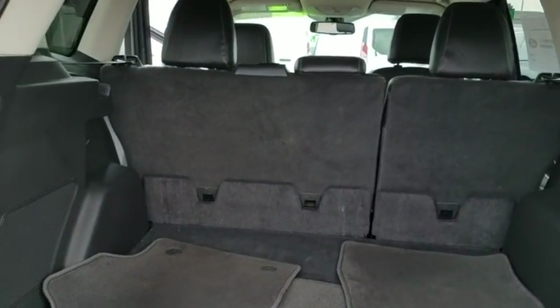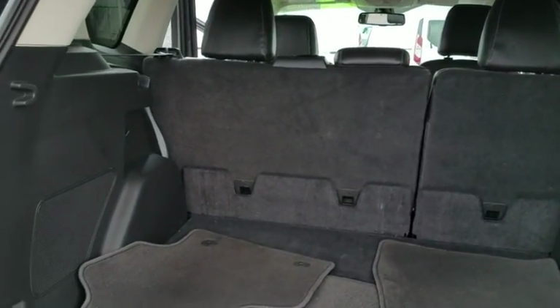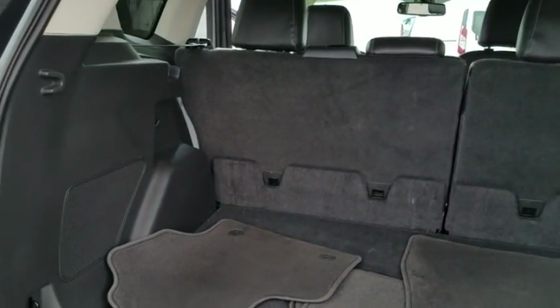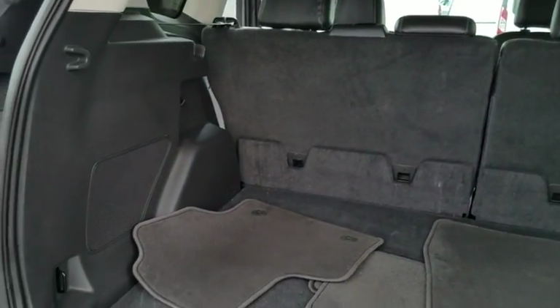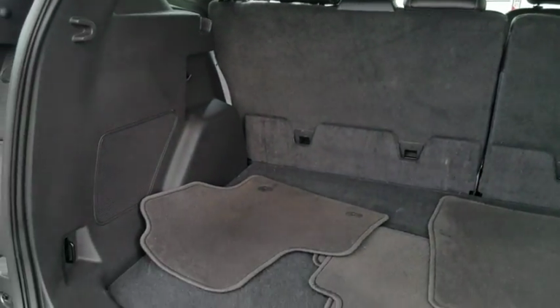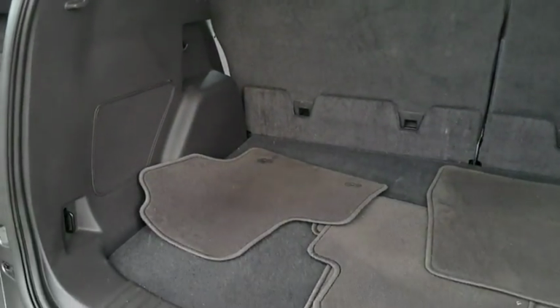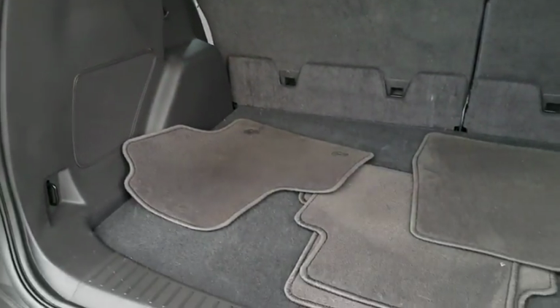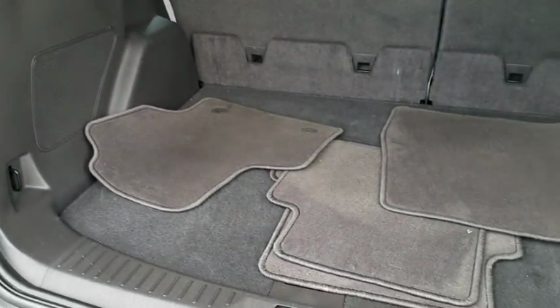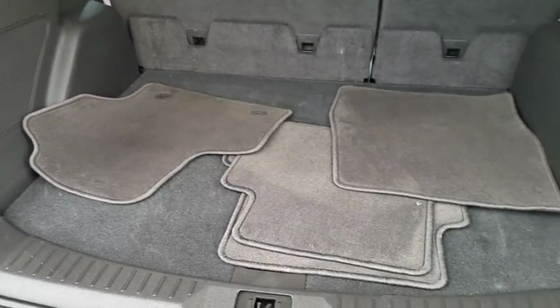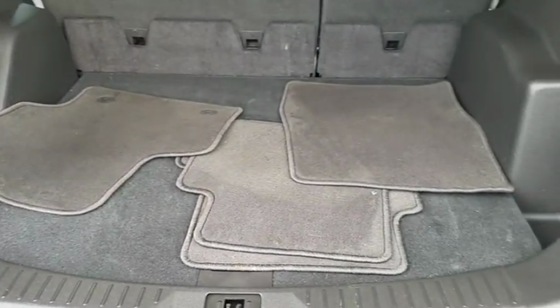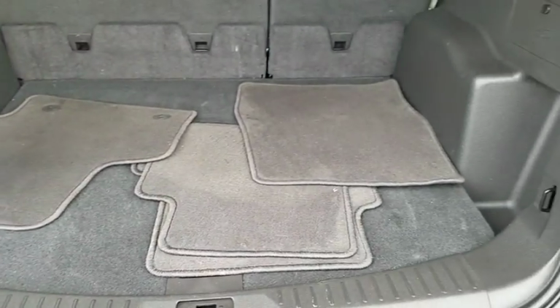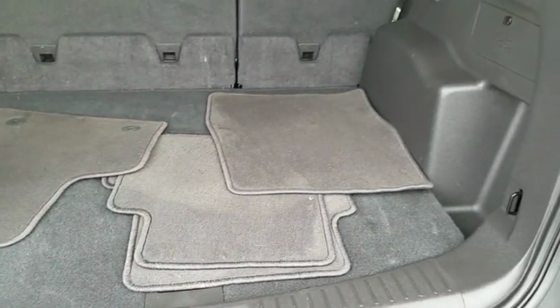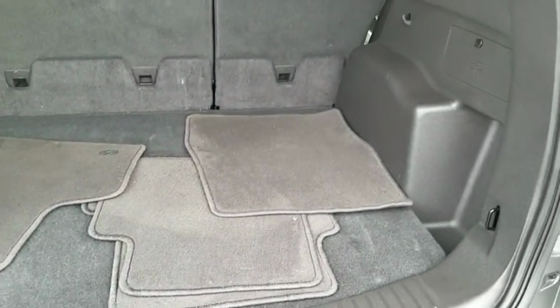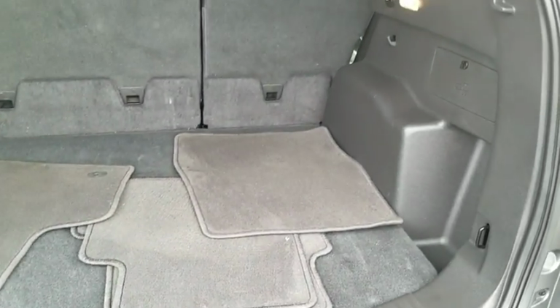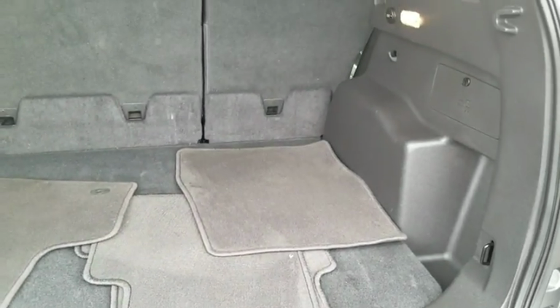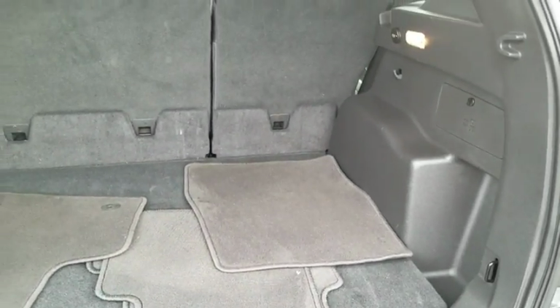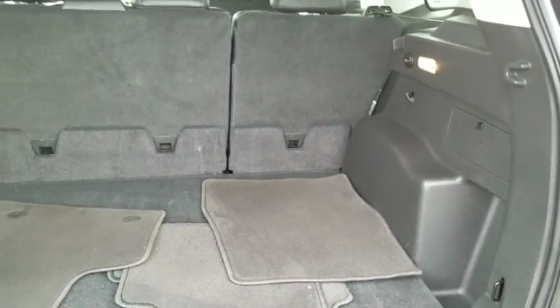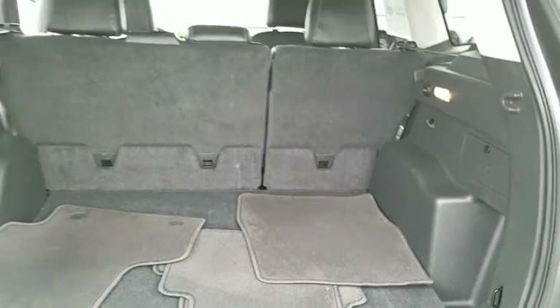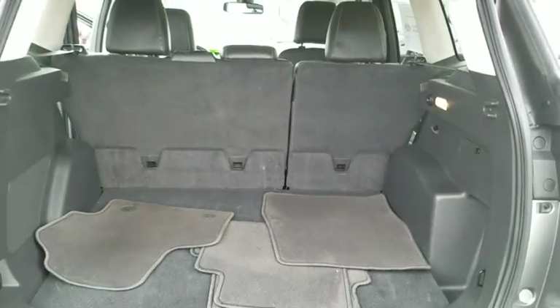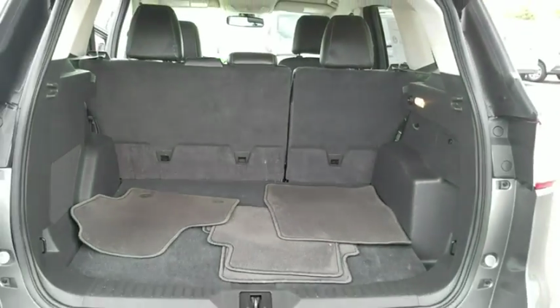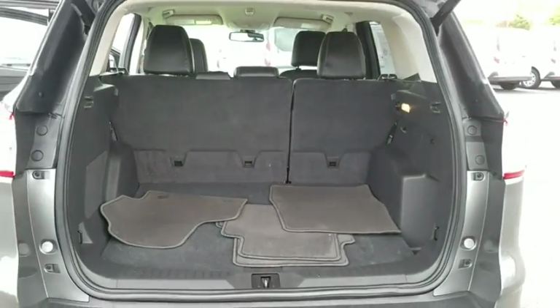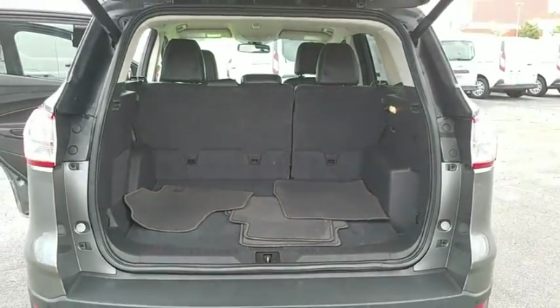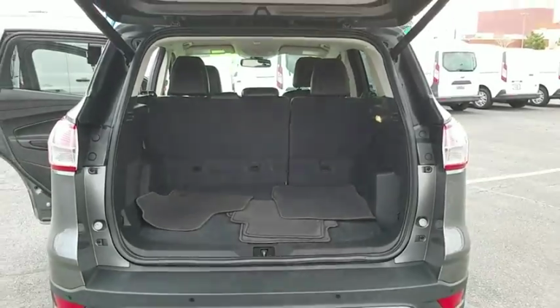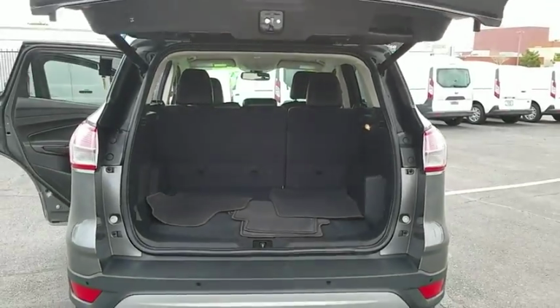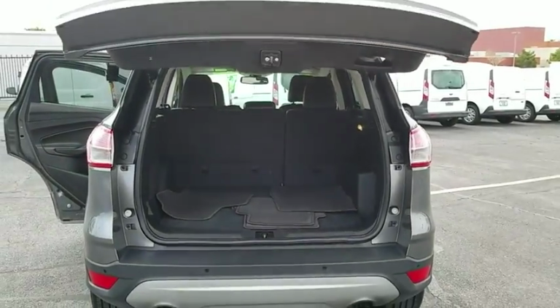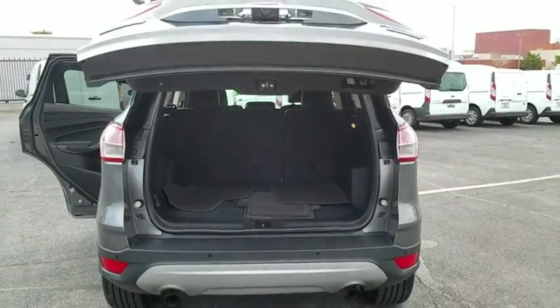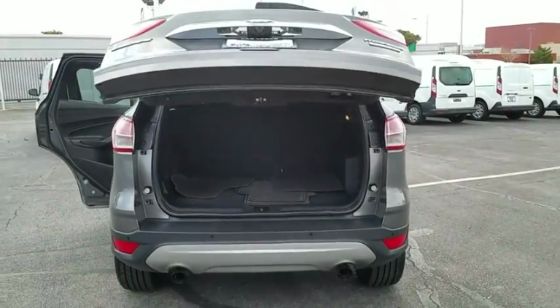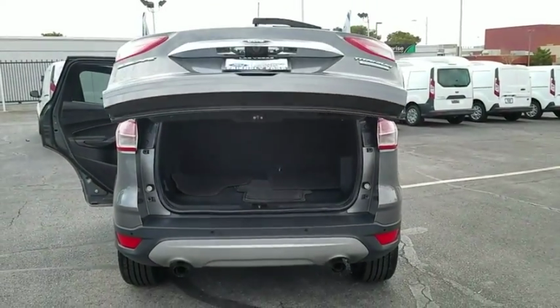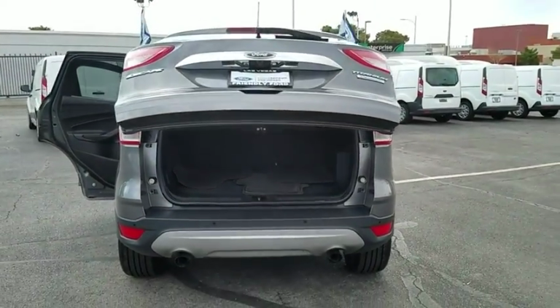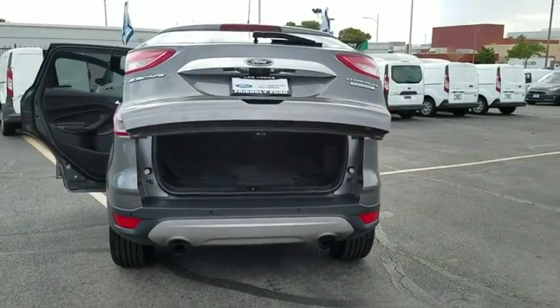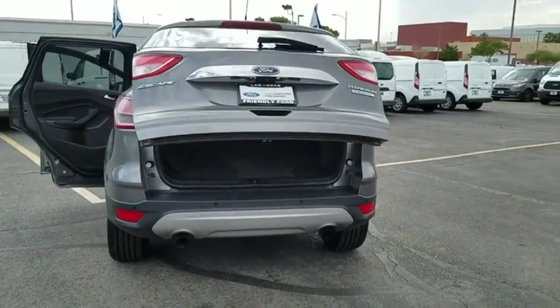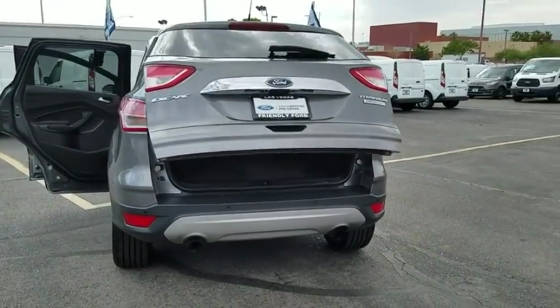Power windows, CD player, rear window defroster, fog light, trip computer, heated front seat, remote keyless entry, tachometer, overhead console. Your new ride is just a phone call away.